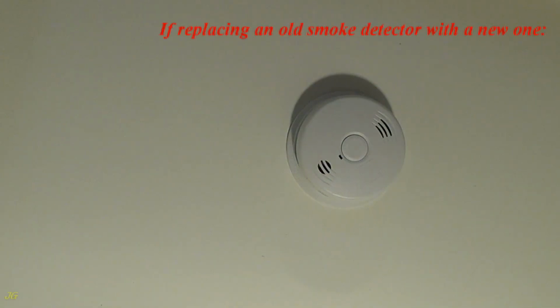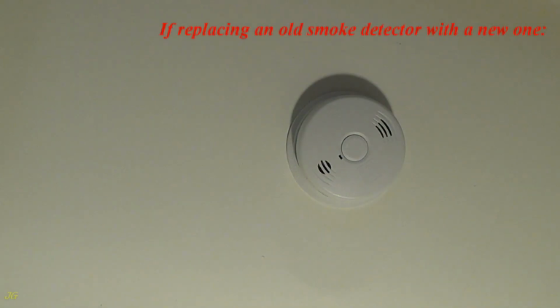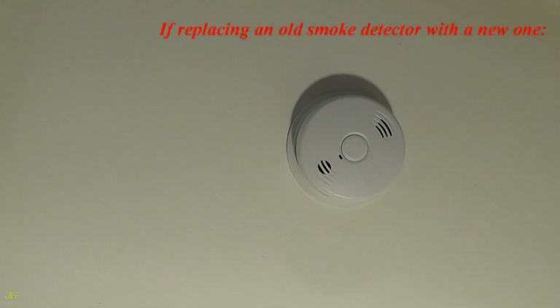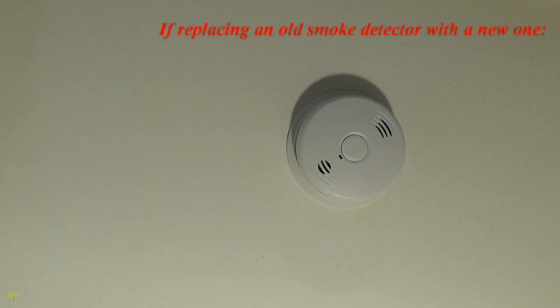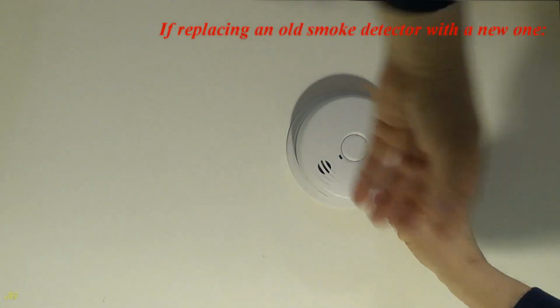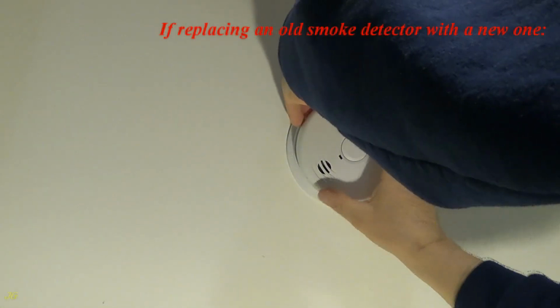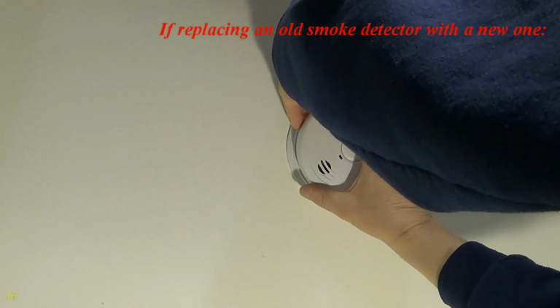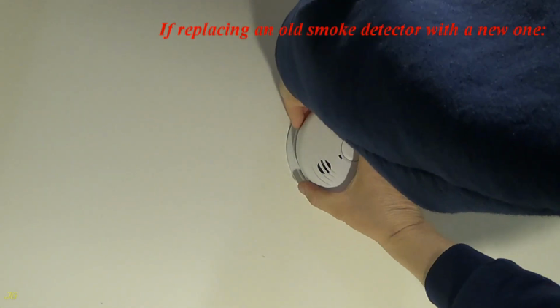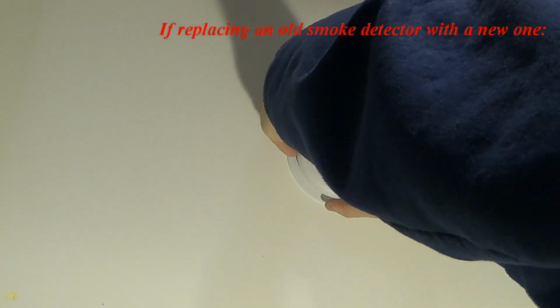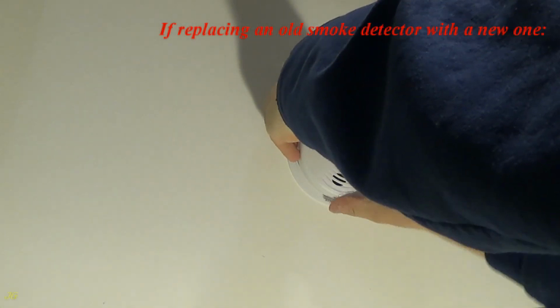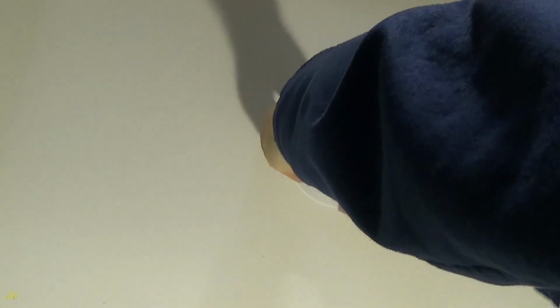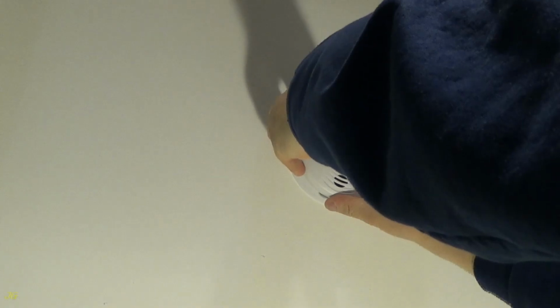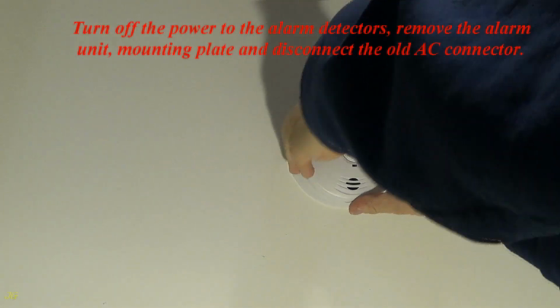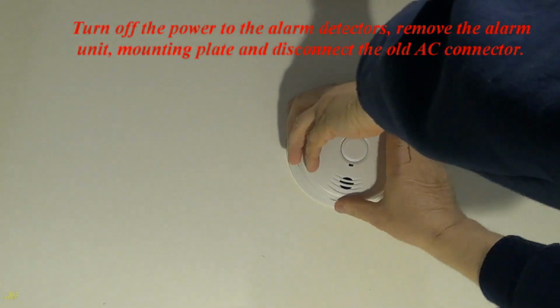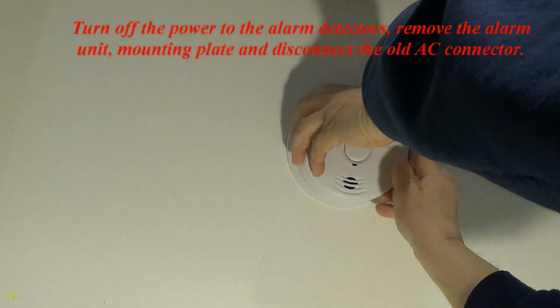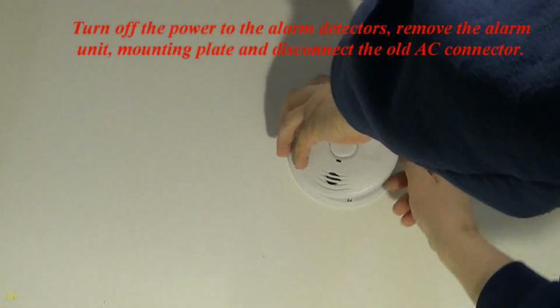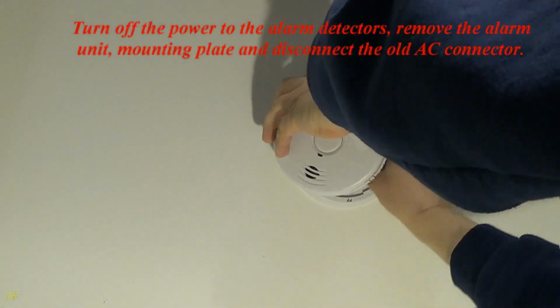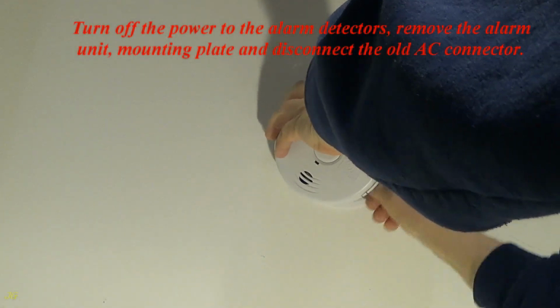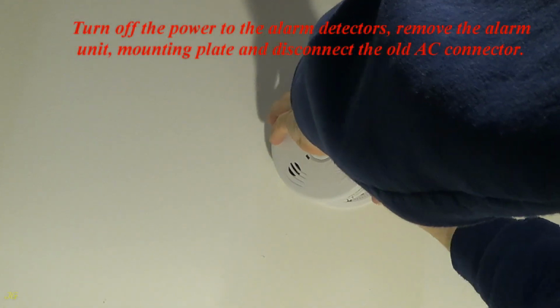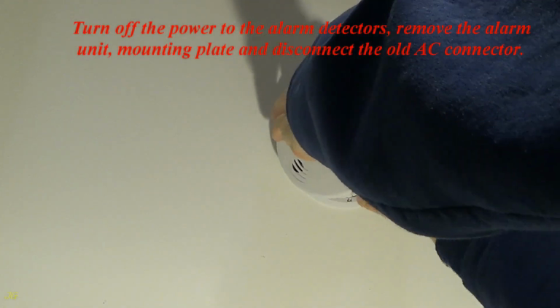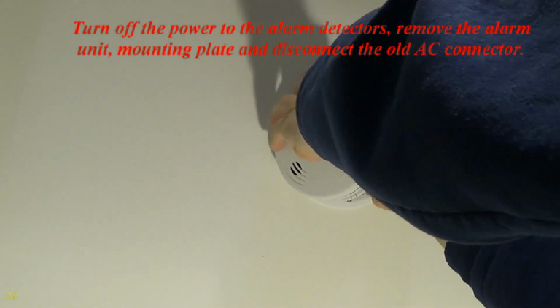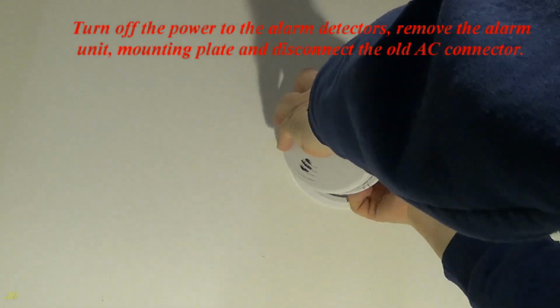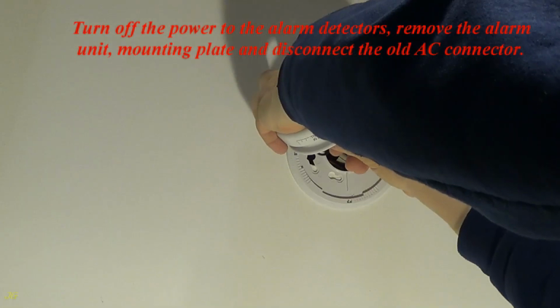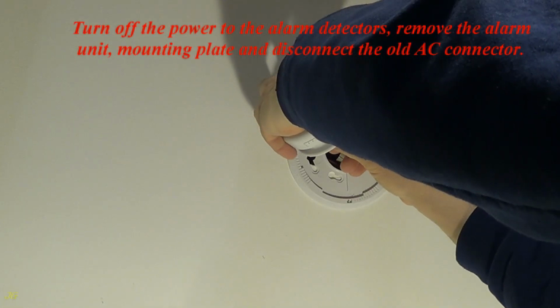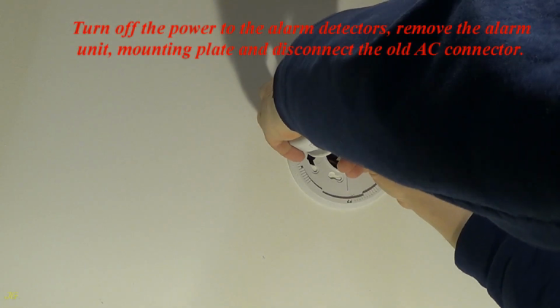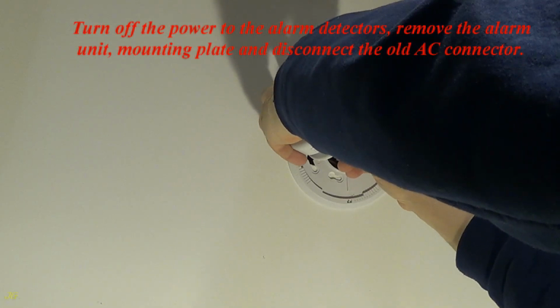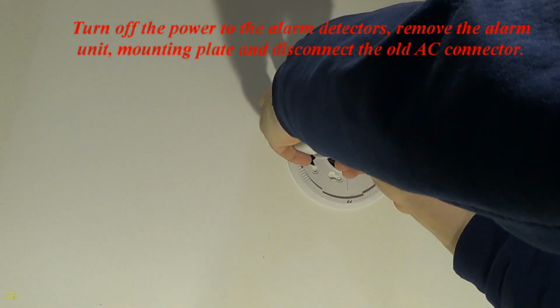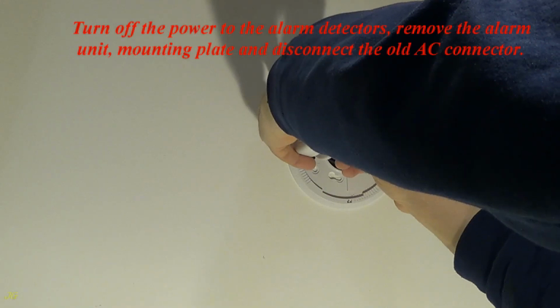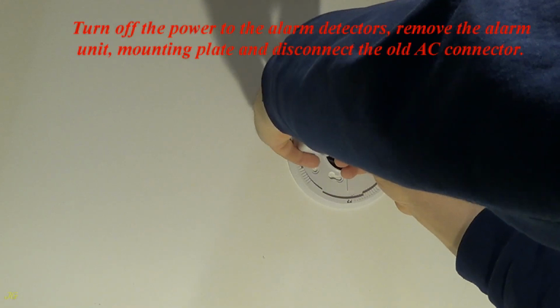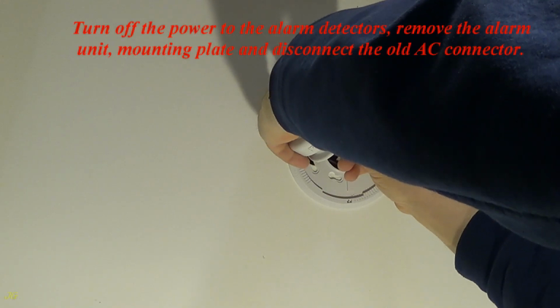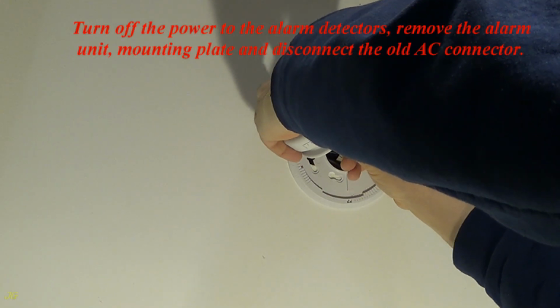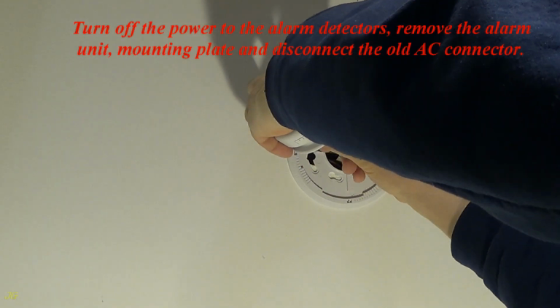If replacing an old smoke detector with a new one, turn off the power to the alarm detectors. Remove the alarm unit, mounting plate, and disconnect the old AC connector.